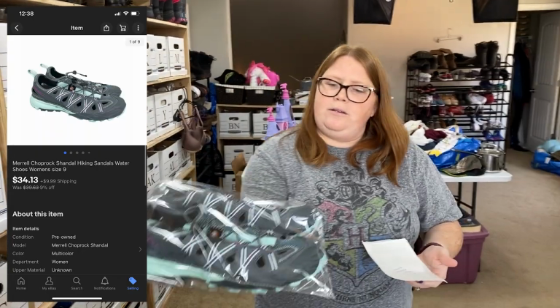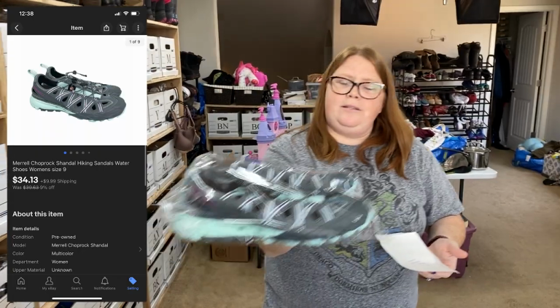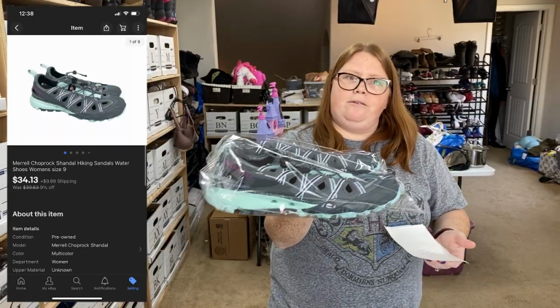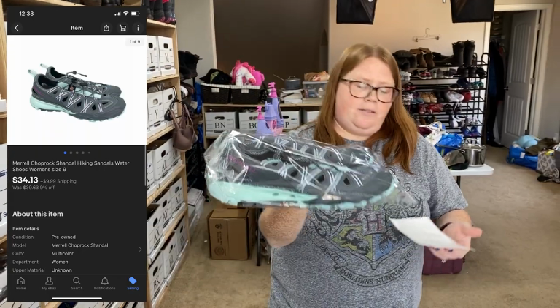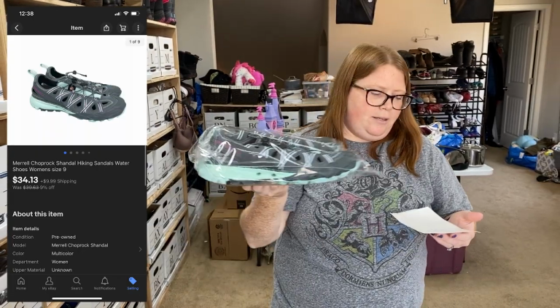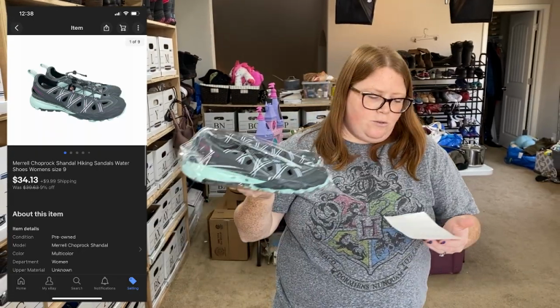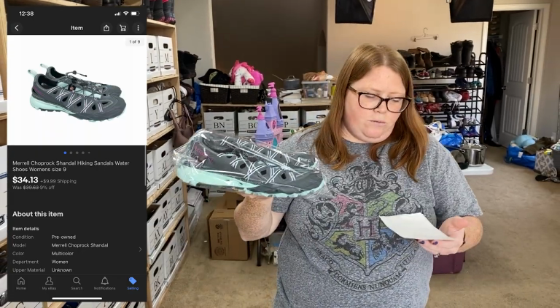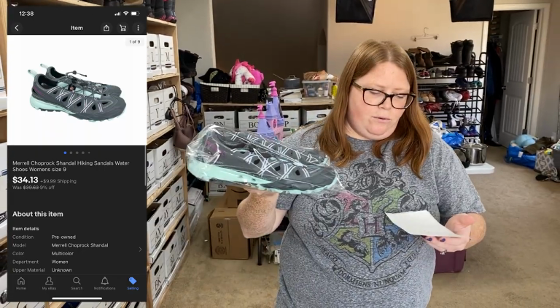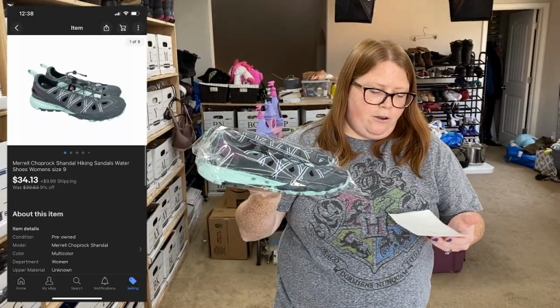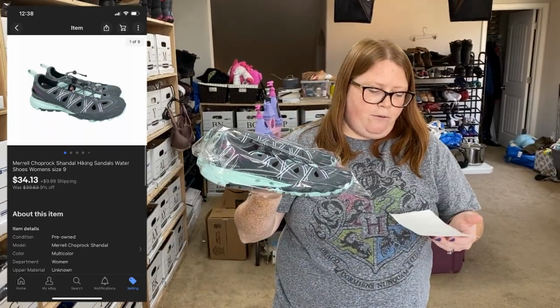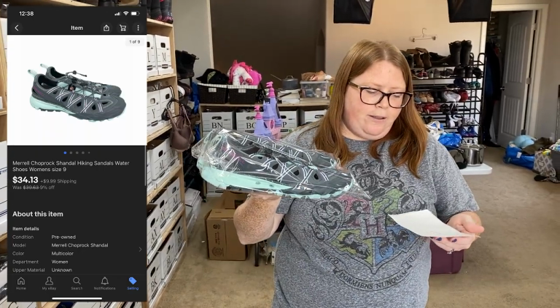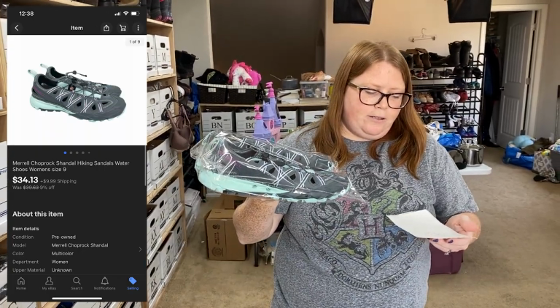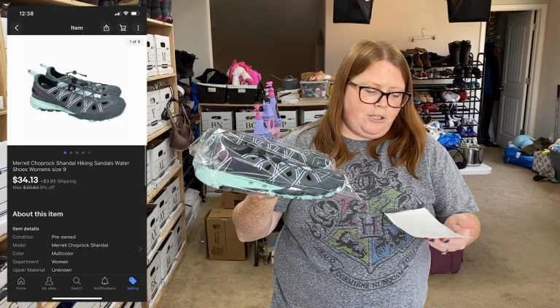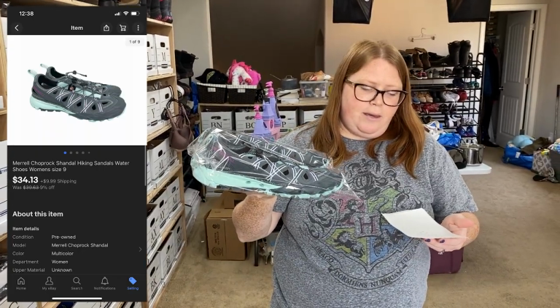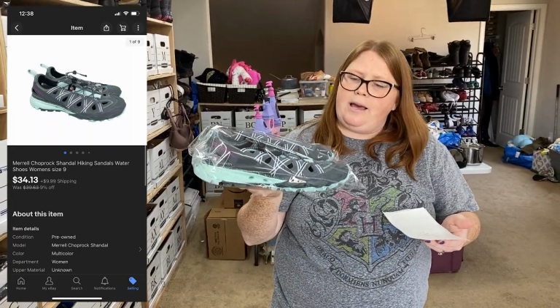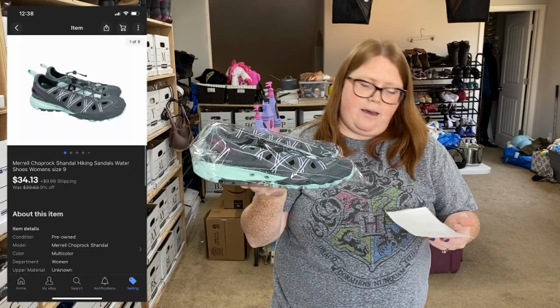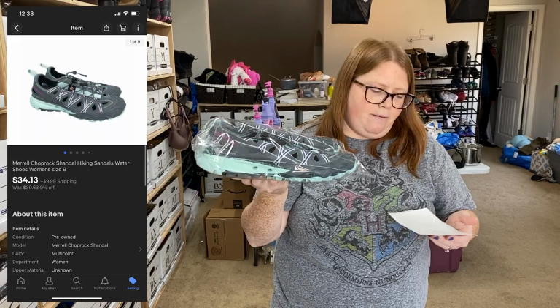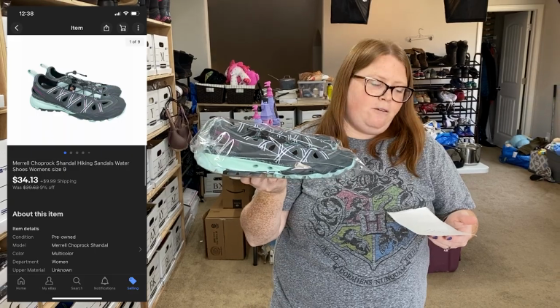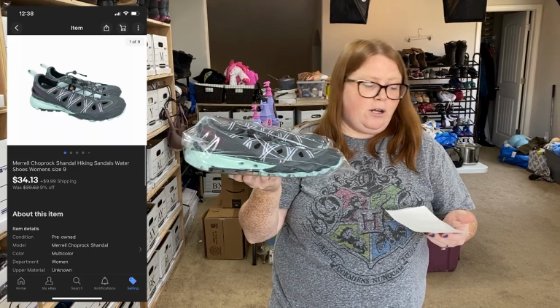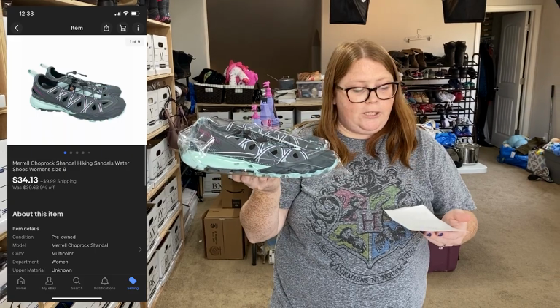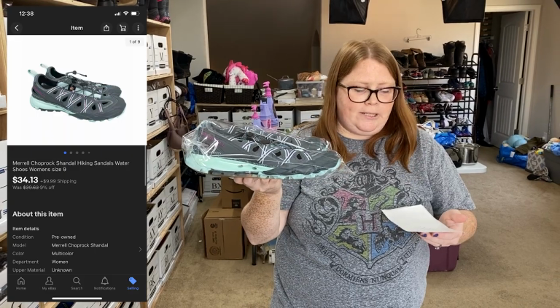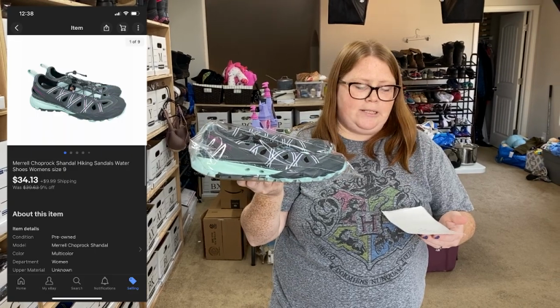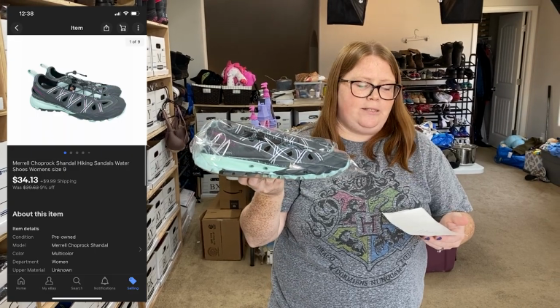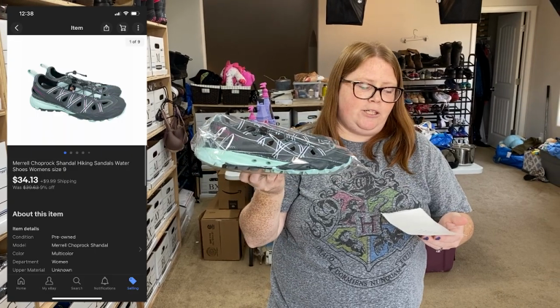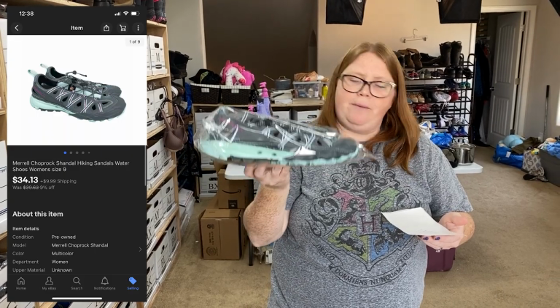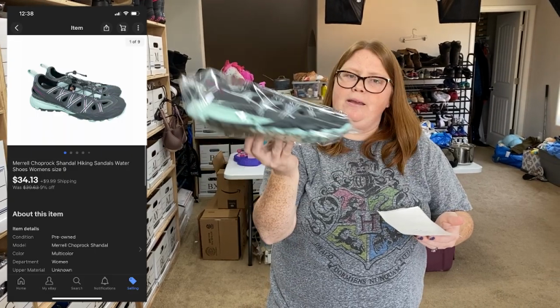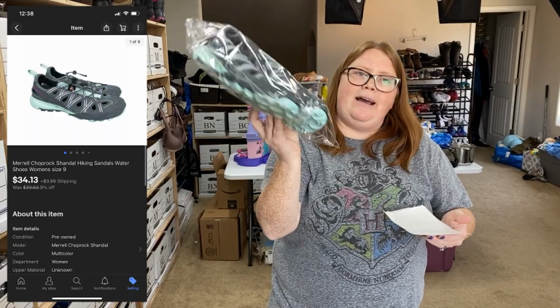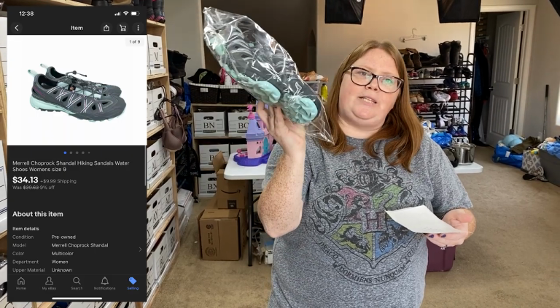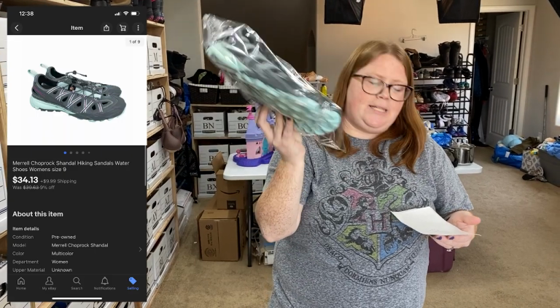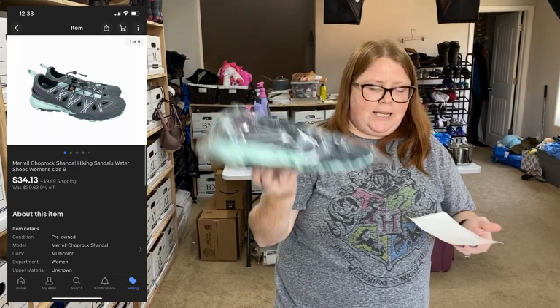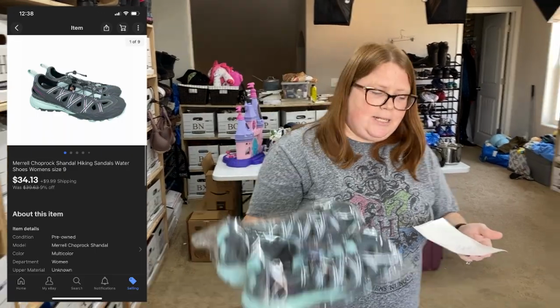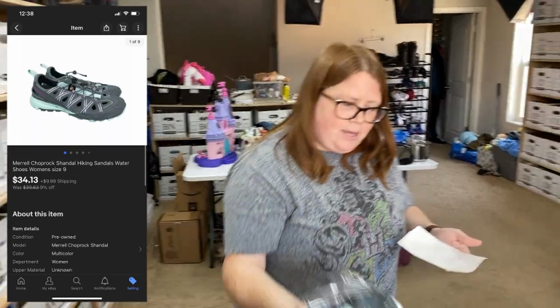Last but not least — Merrell sandals. These sold for $34 plus shipping, and I have $10.16 into them.